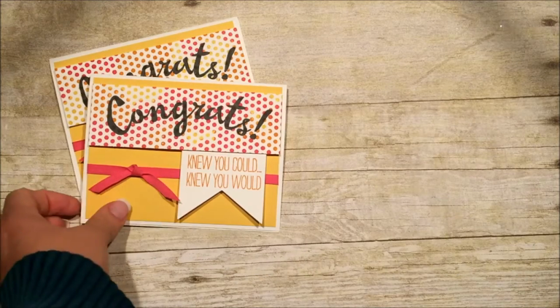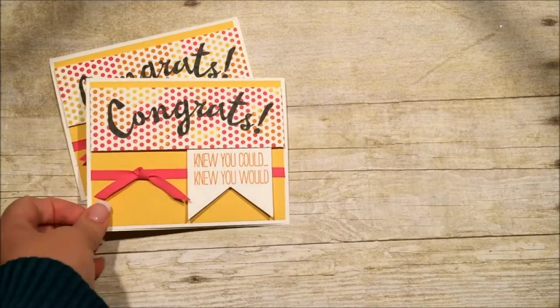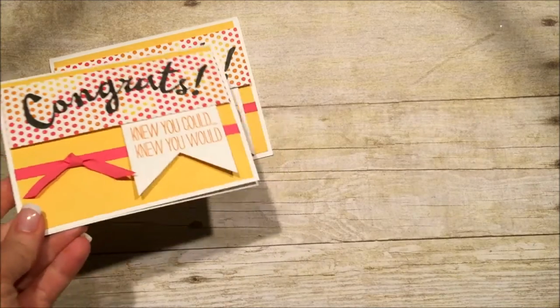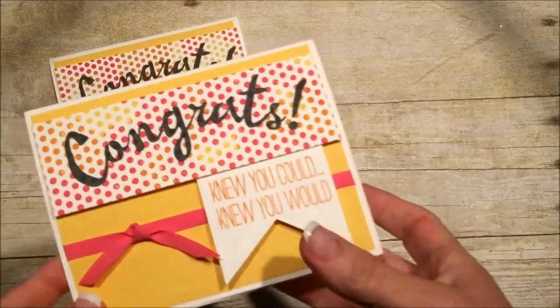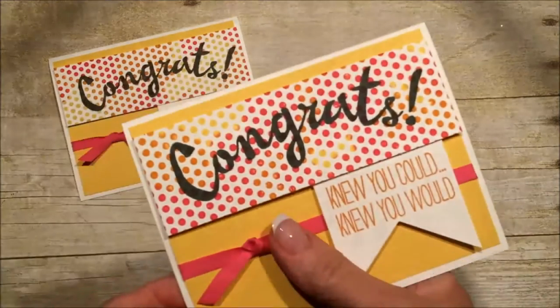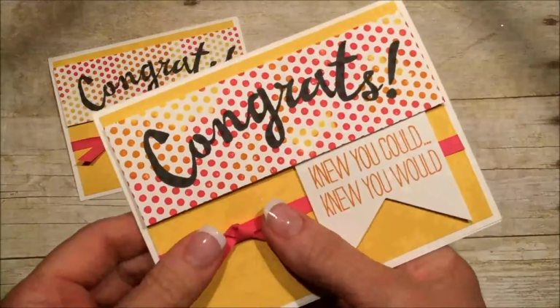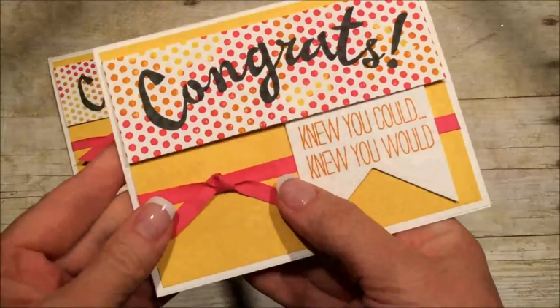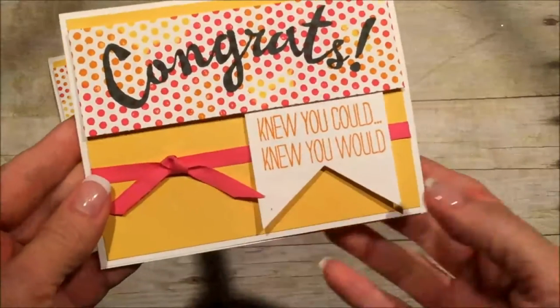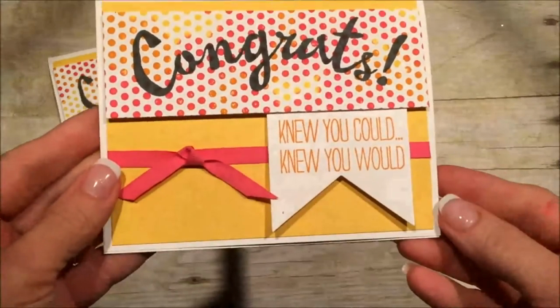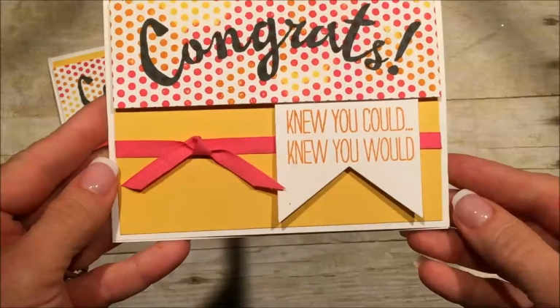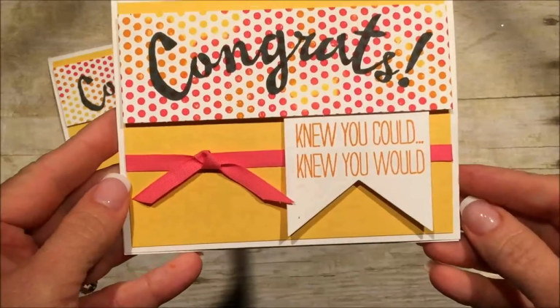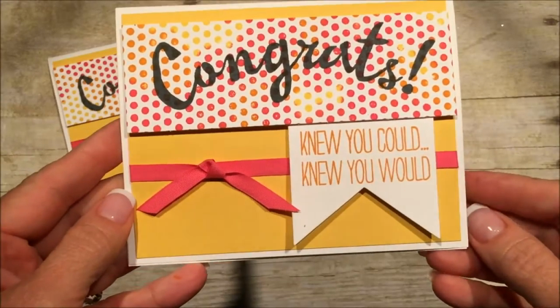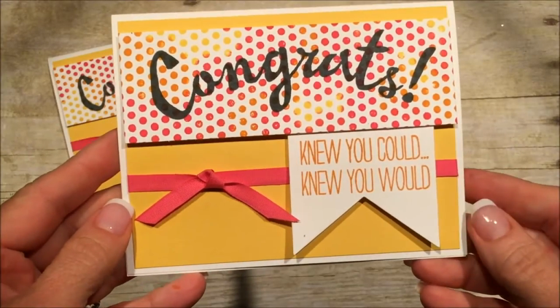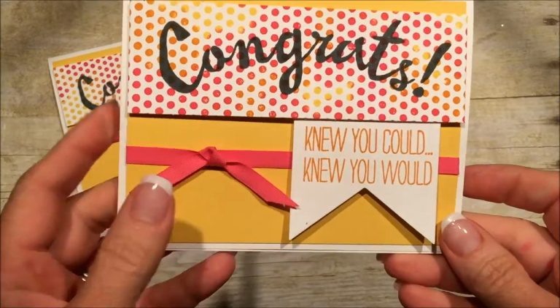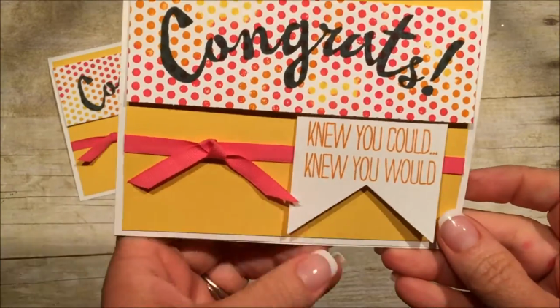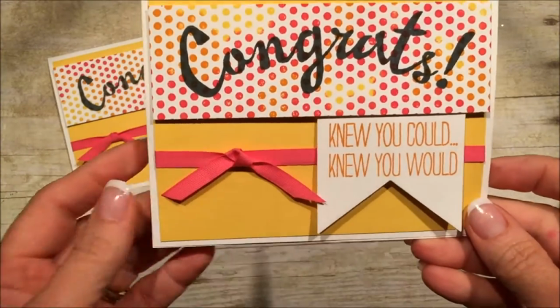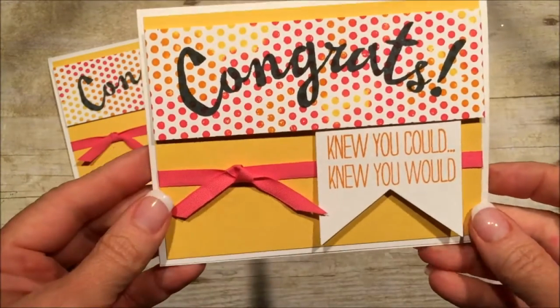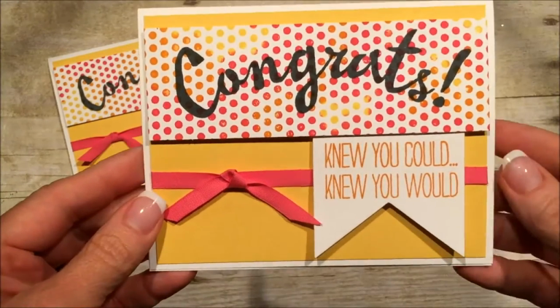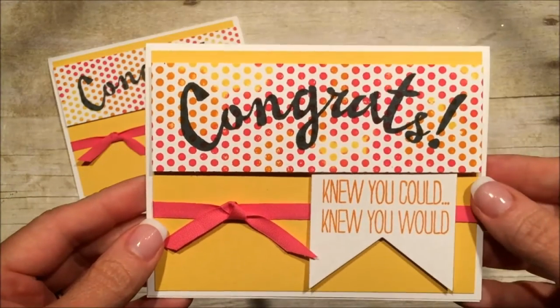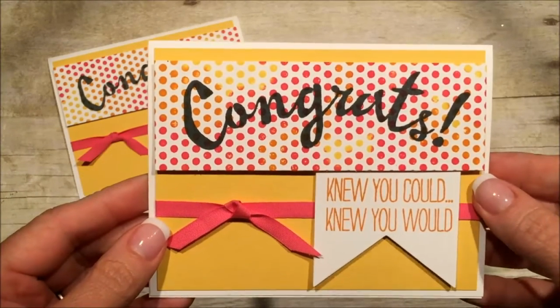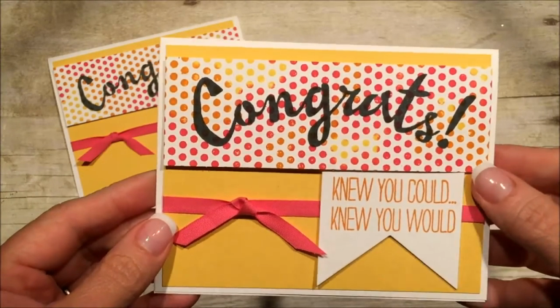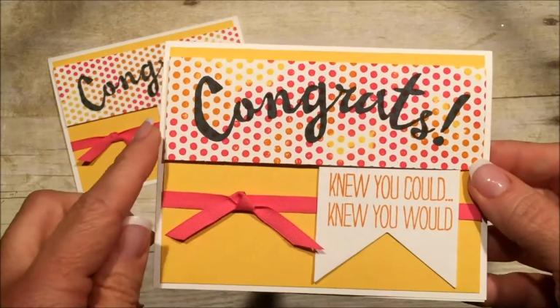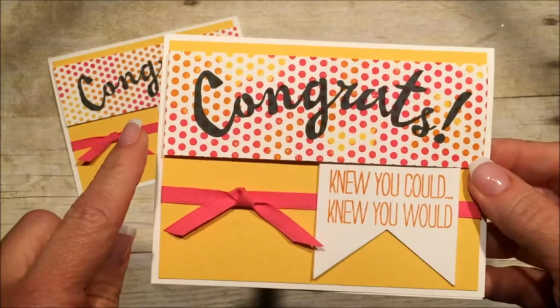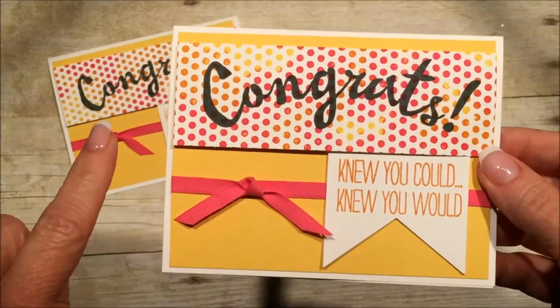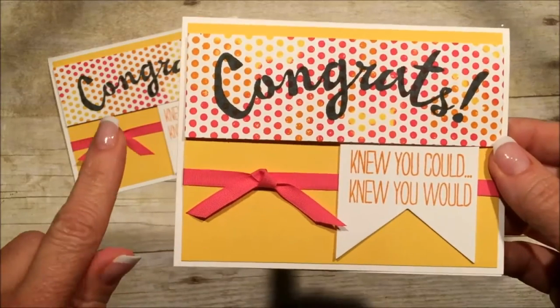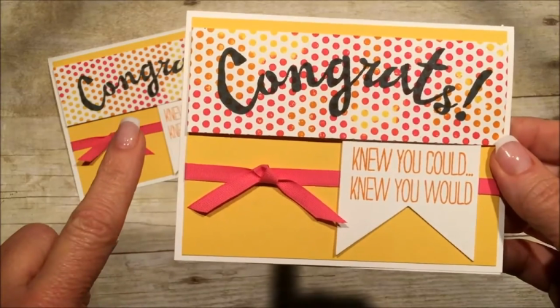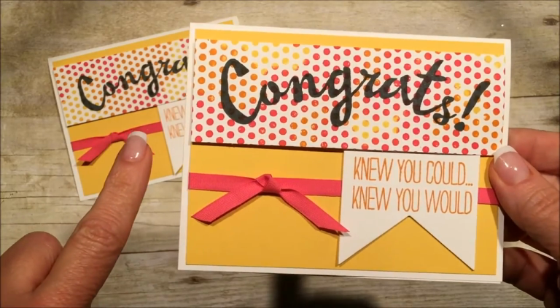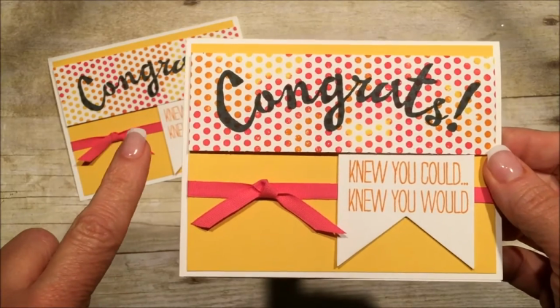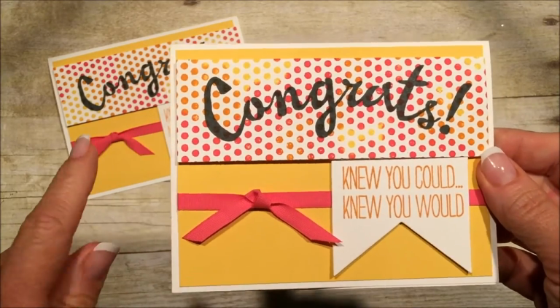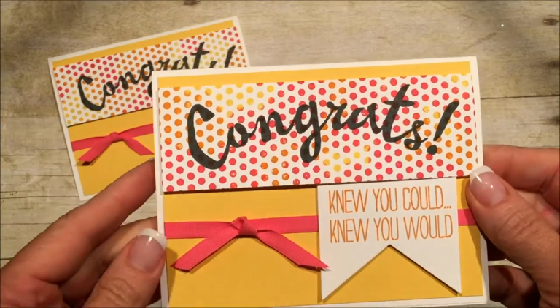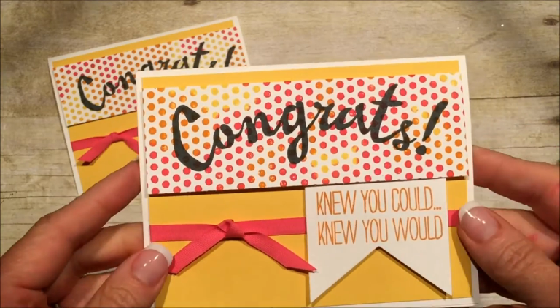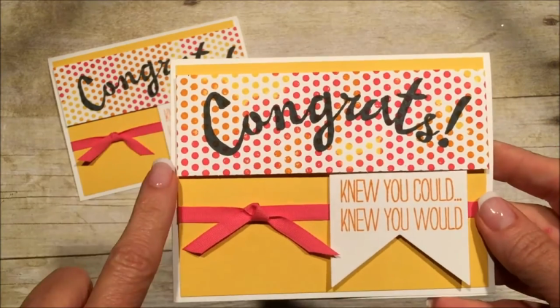I'm in the process of making my congratulations cards for my teammates who did super well last month. I'll tell you a little bit about these stamp sets — they're going away pretty quickly, but you still might be able to find them somewhere.